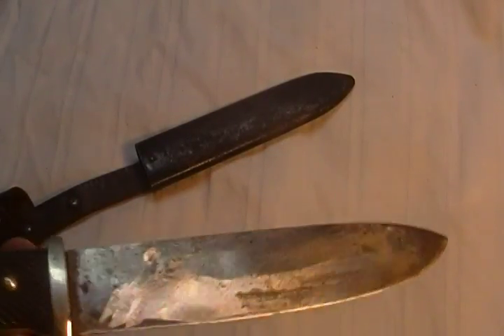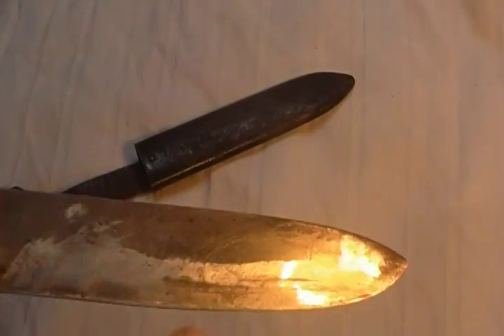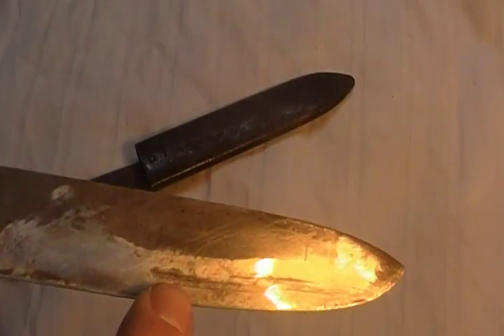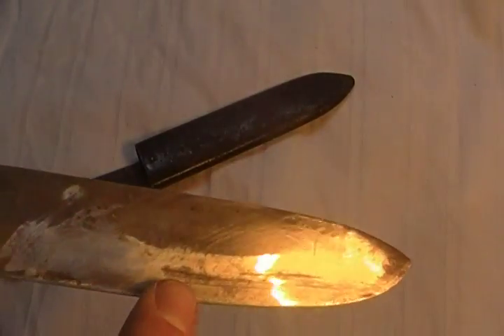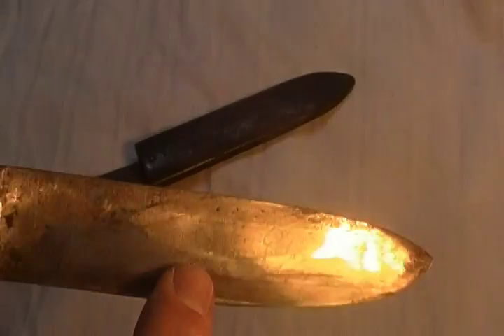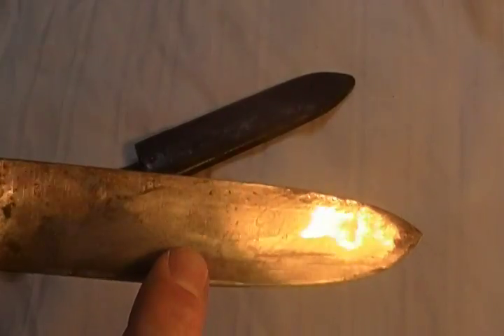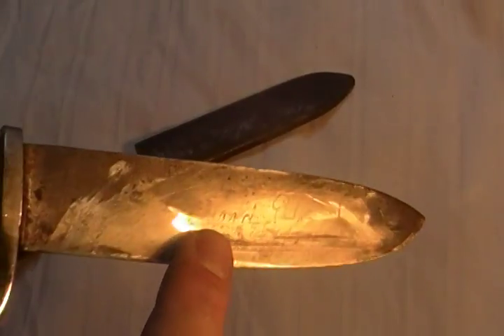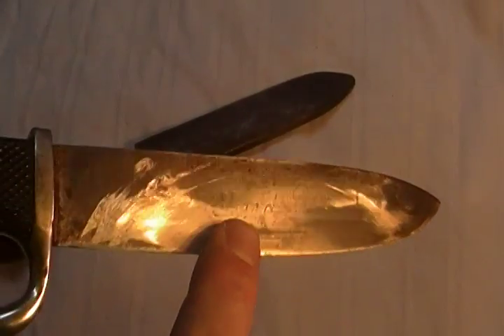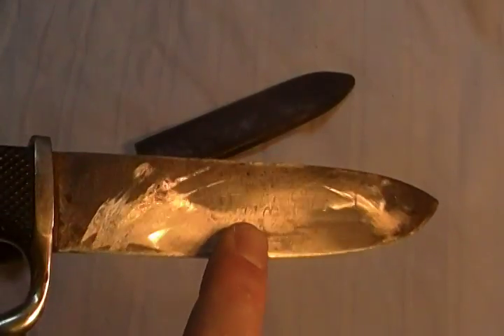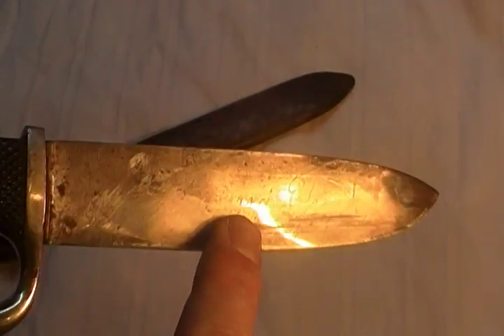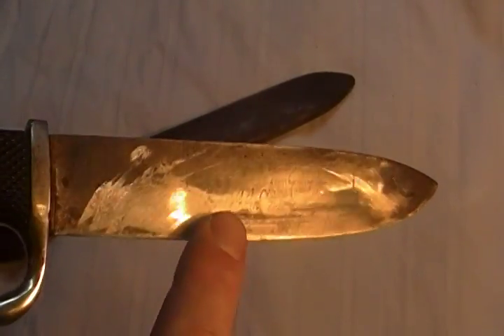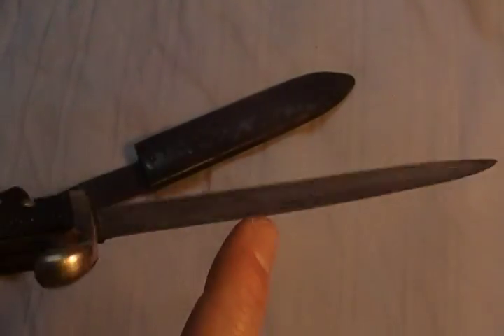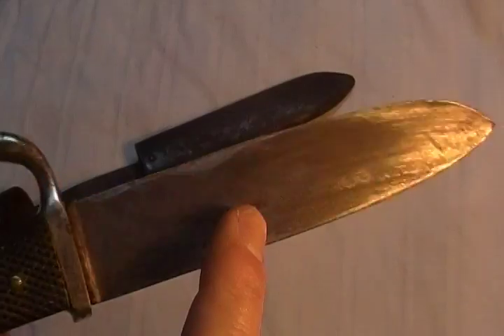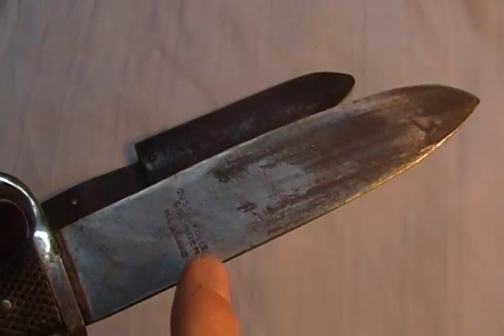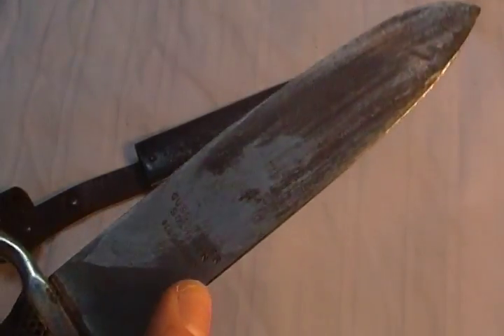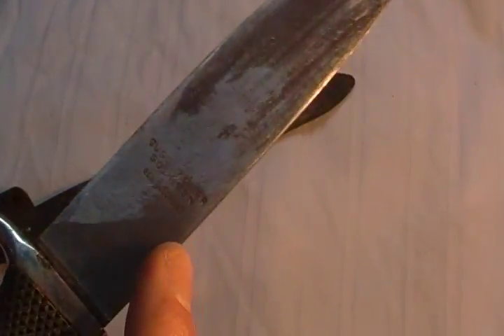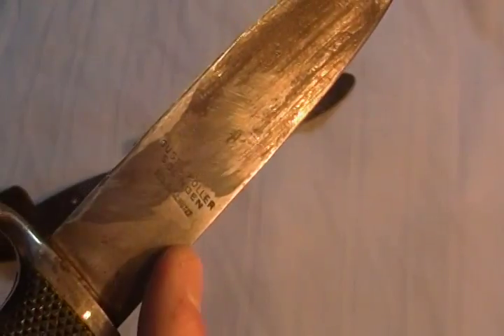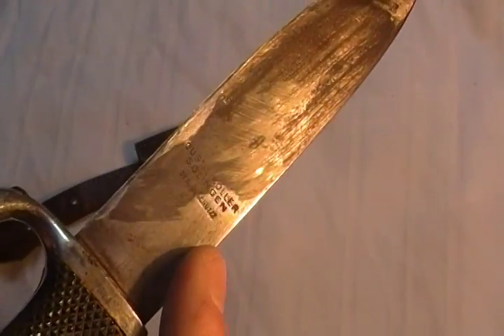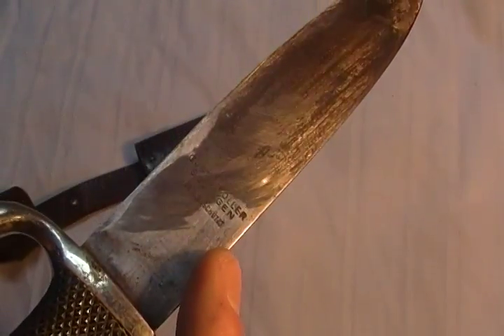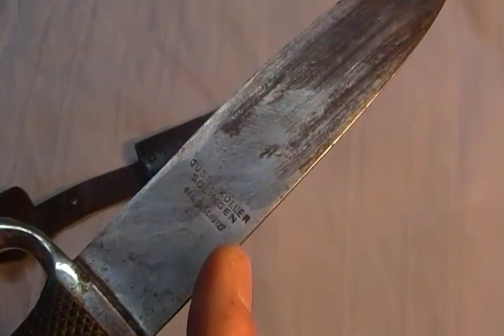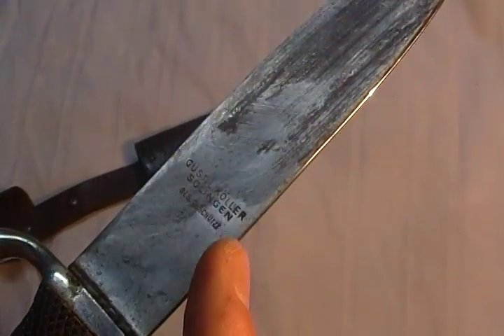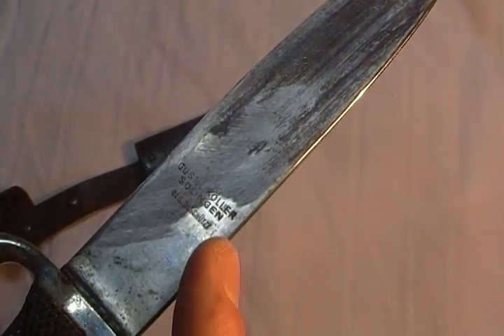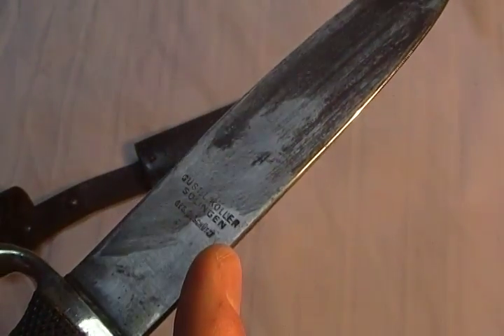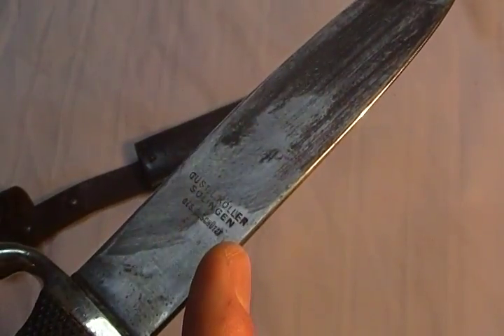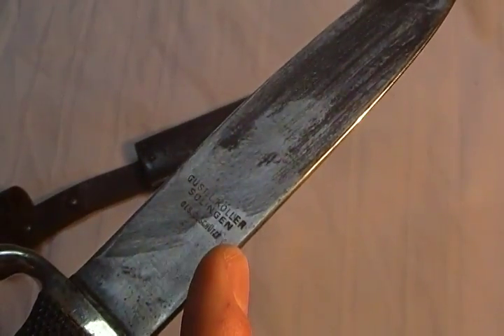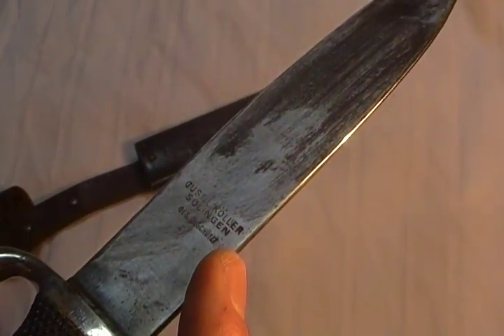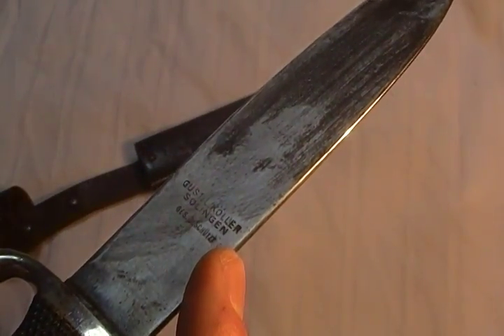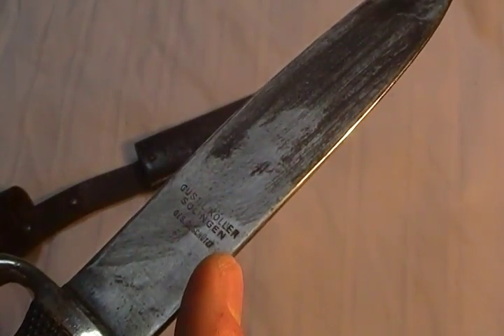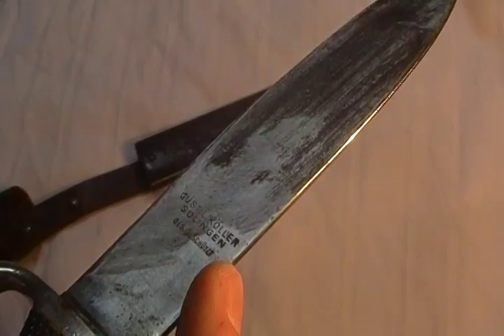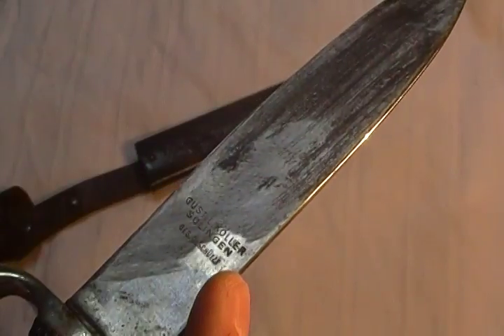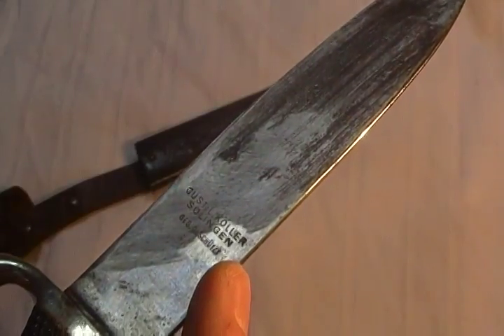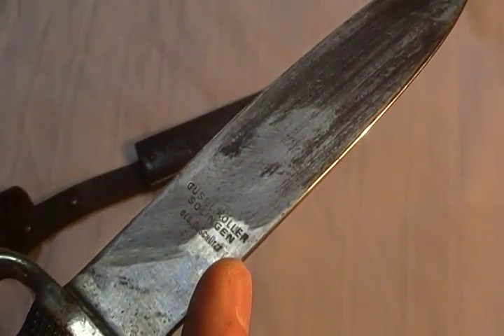Part of the inscription is visible here, though very difficult to see. And it is maker marked — this one is Al Kohler, Solingen.